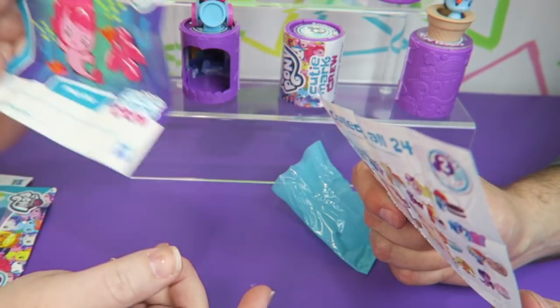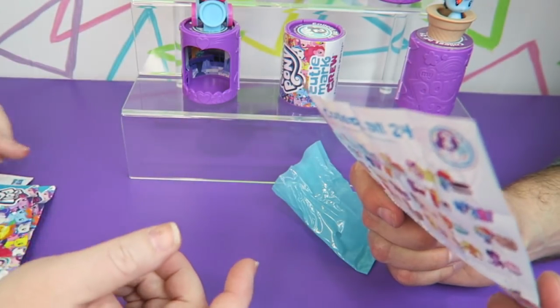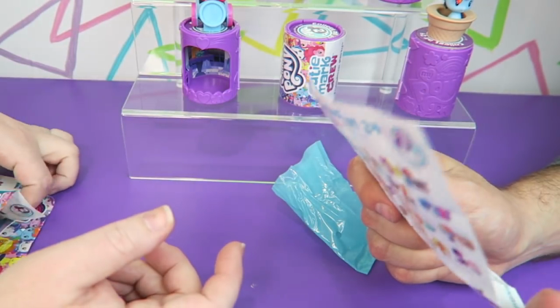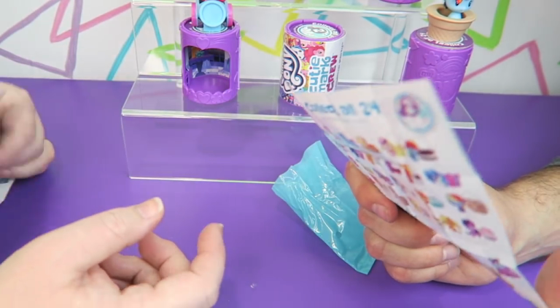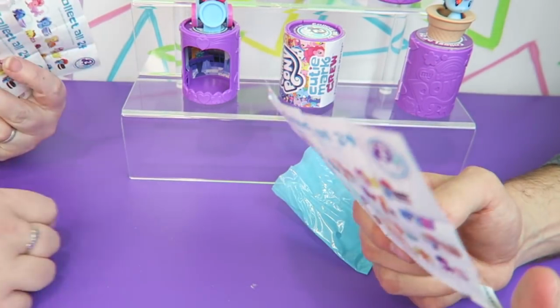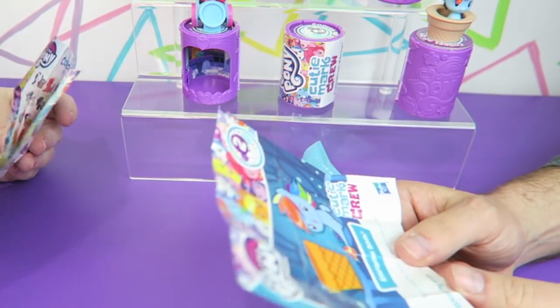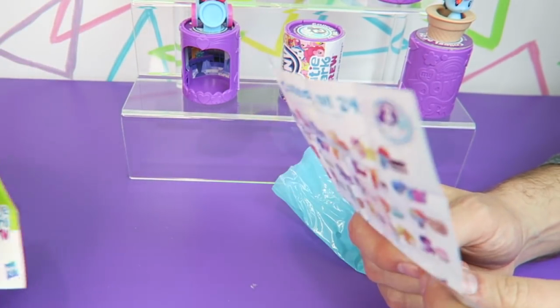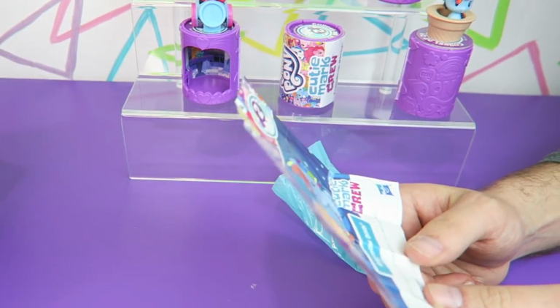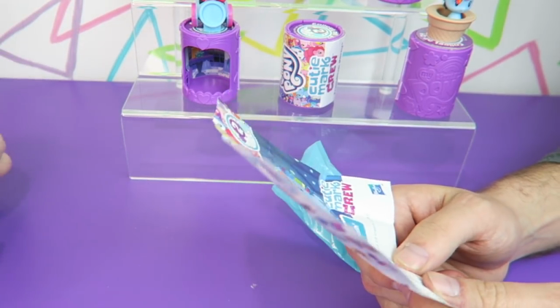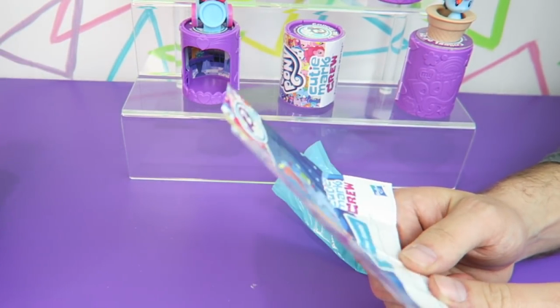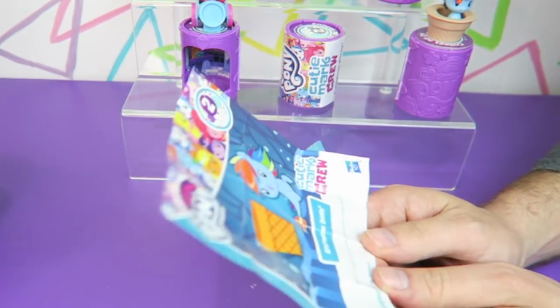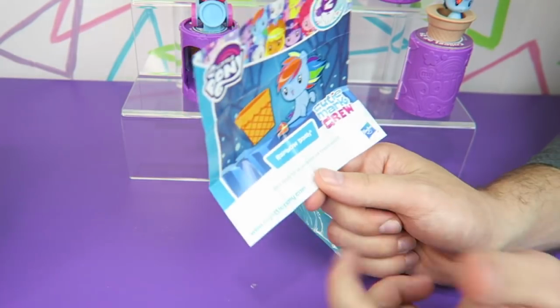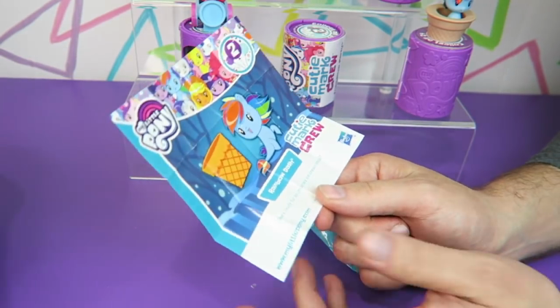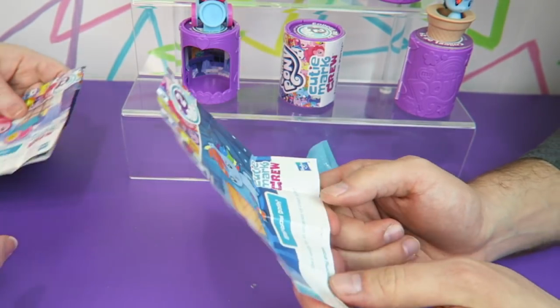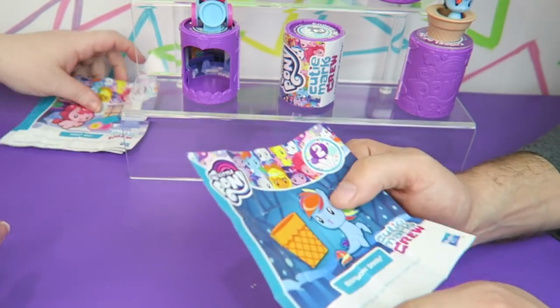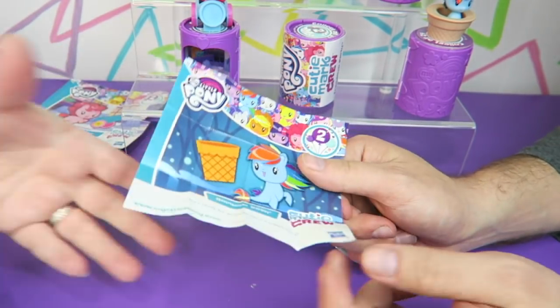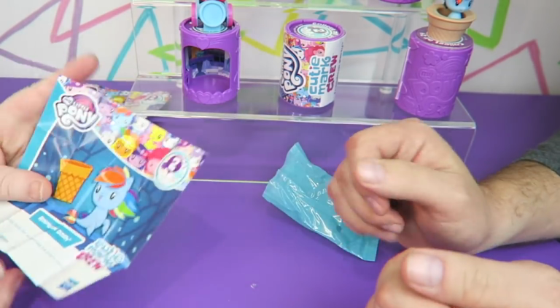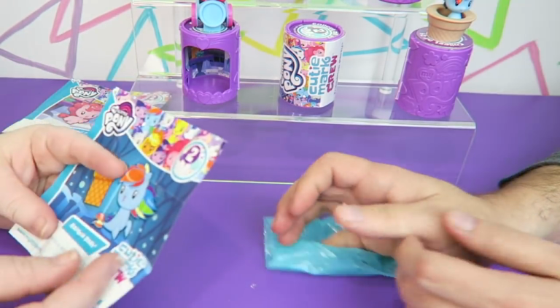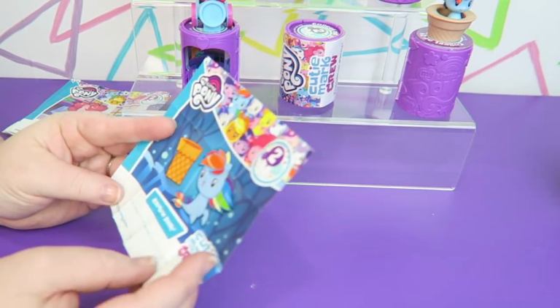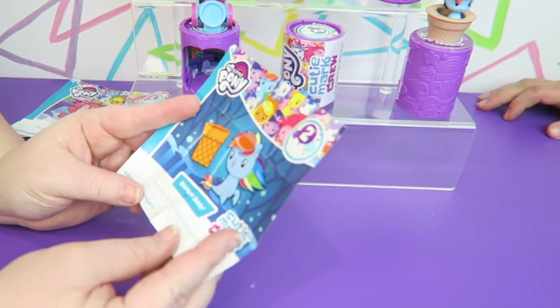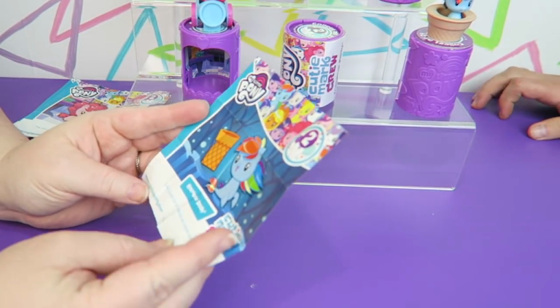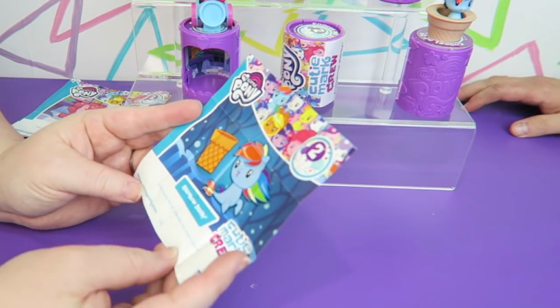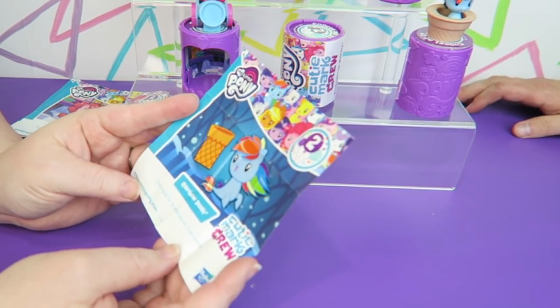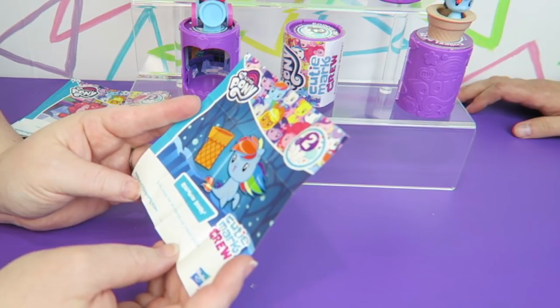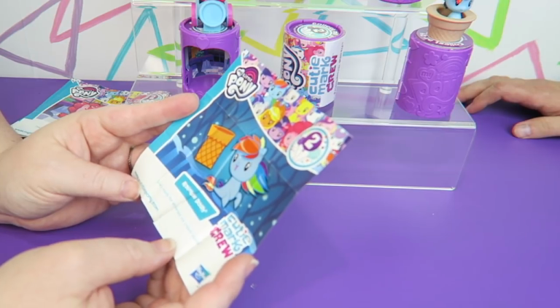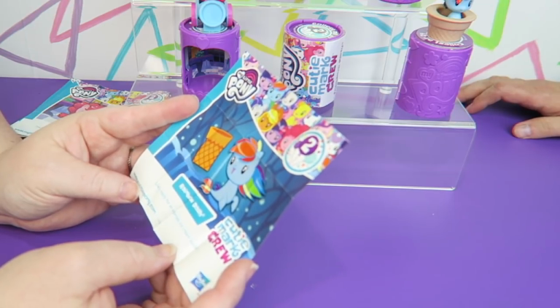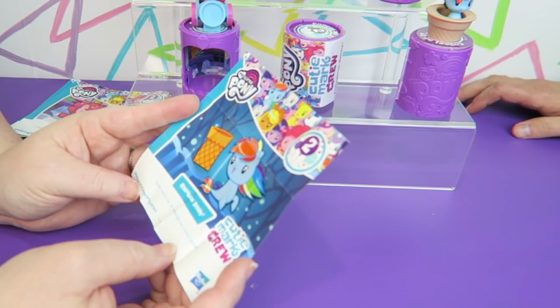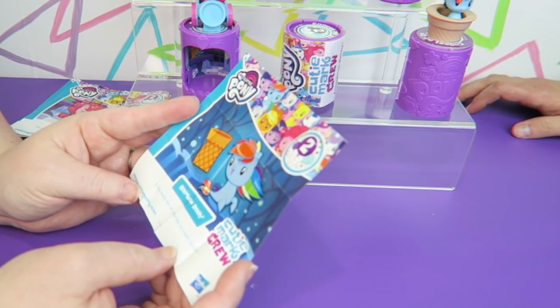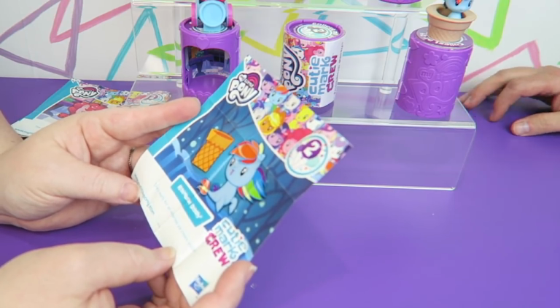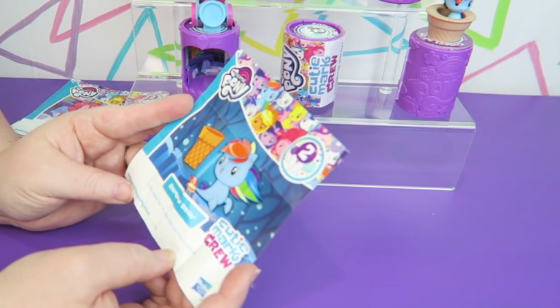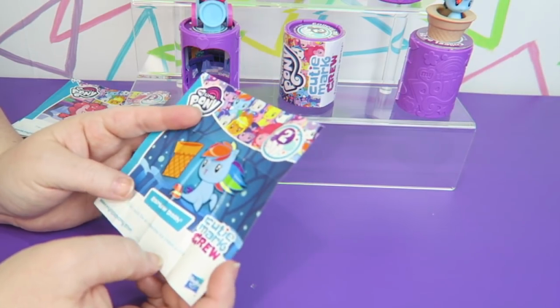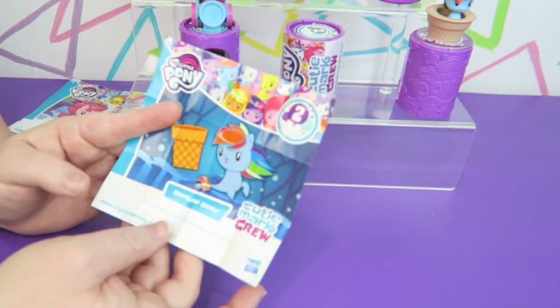And this one says — well, Rainbow Dash hogged all the ice cream and didn't share with anyone. That is not what it says — that is horrible! But it seems like a total Rainbow Dash thing to do. It actually says she's ready for an undersea ice cream social.